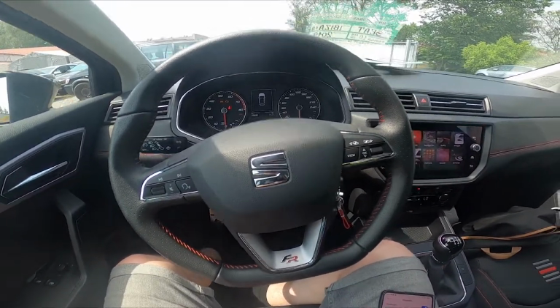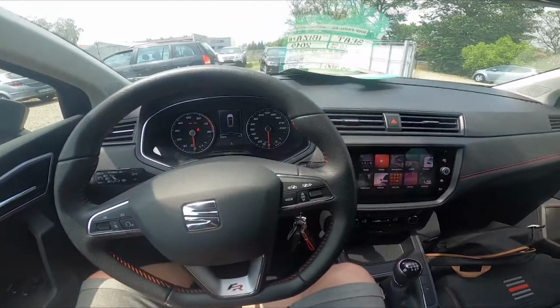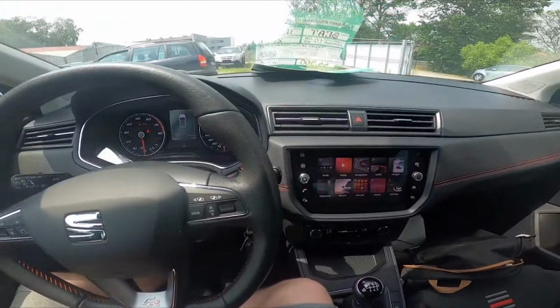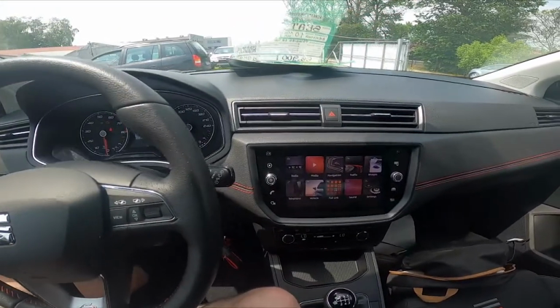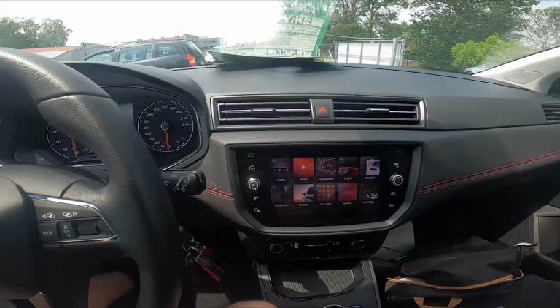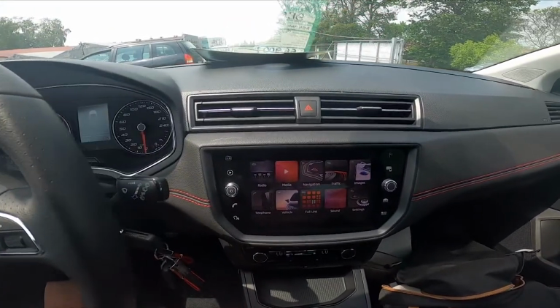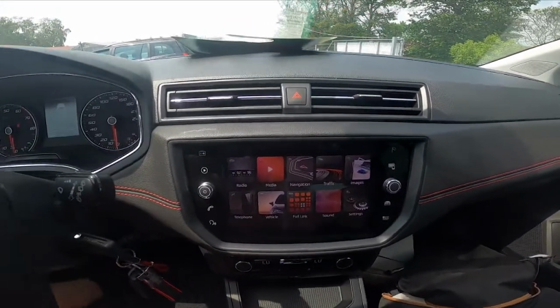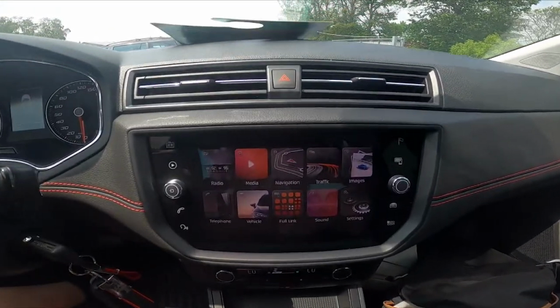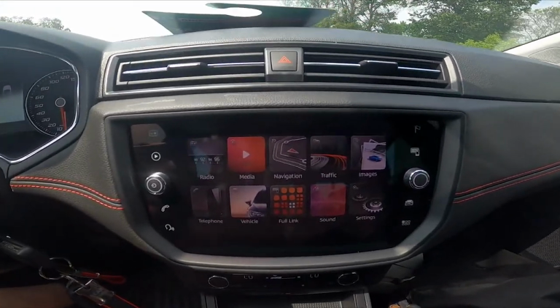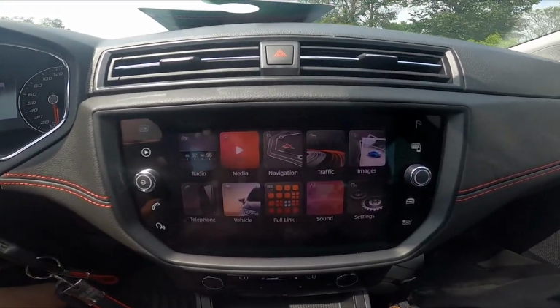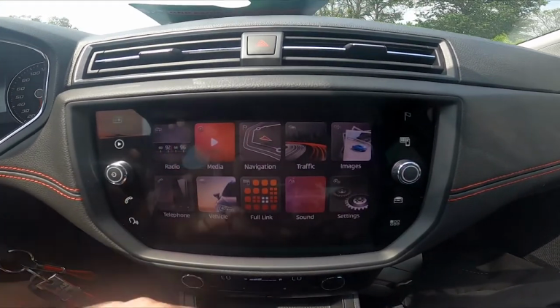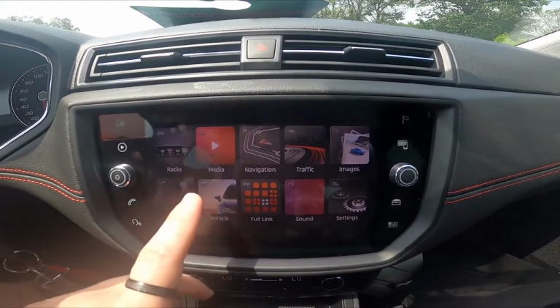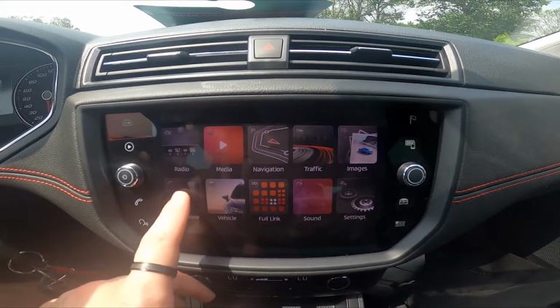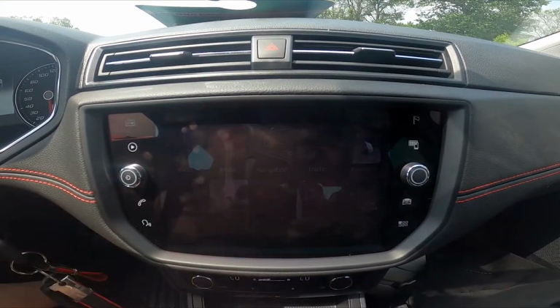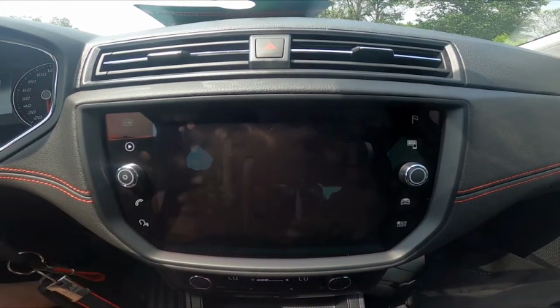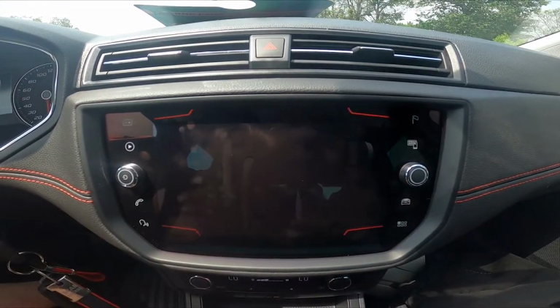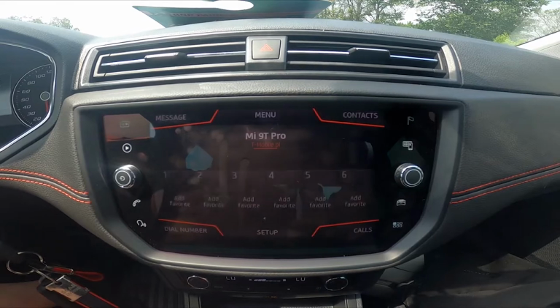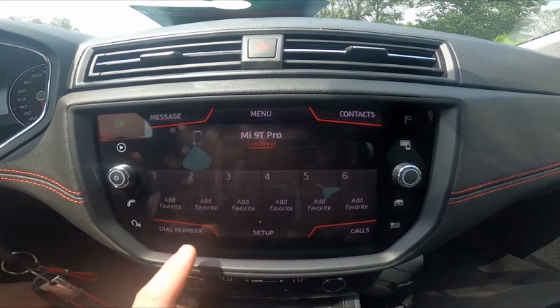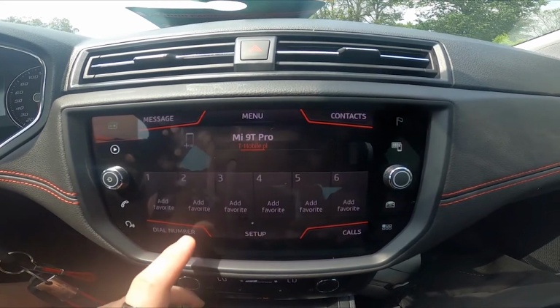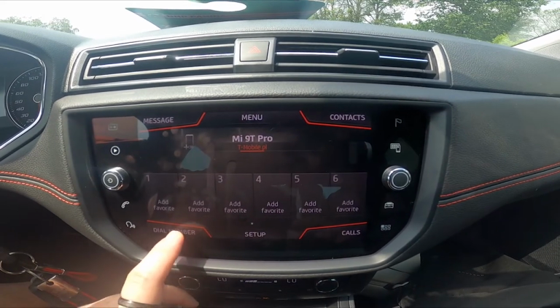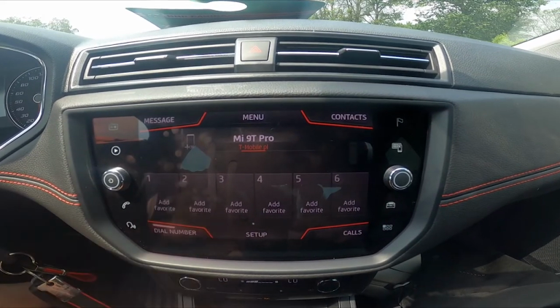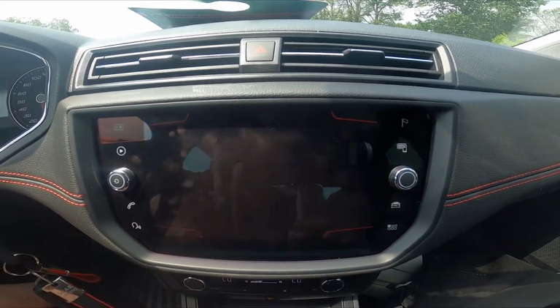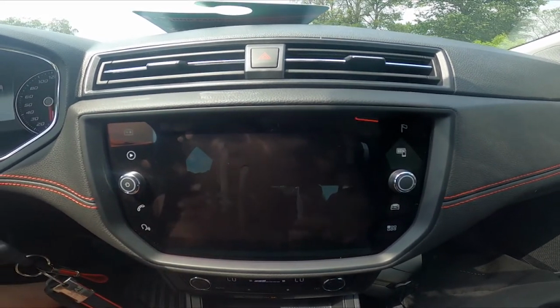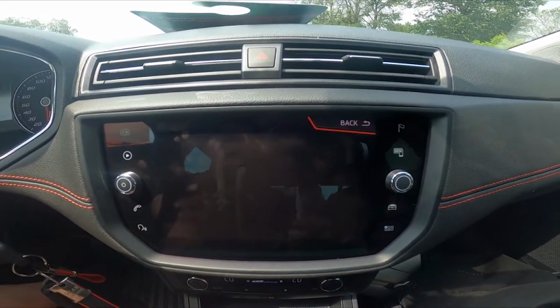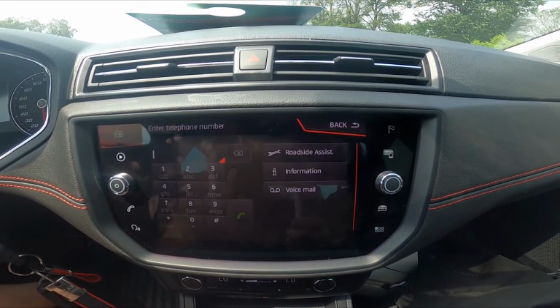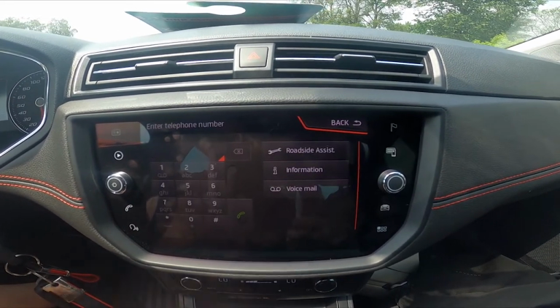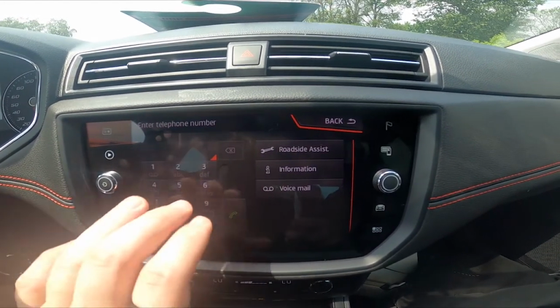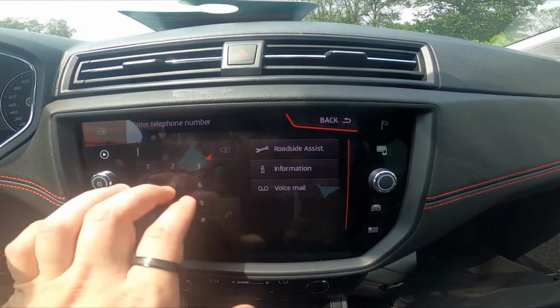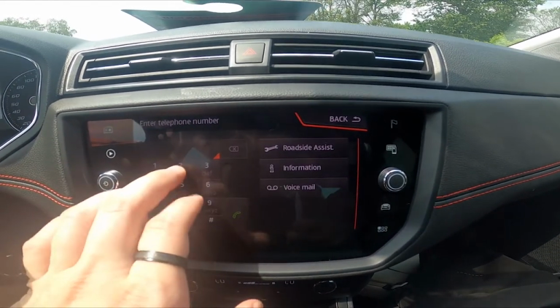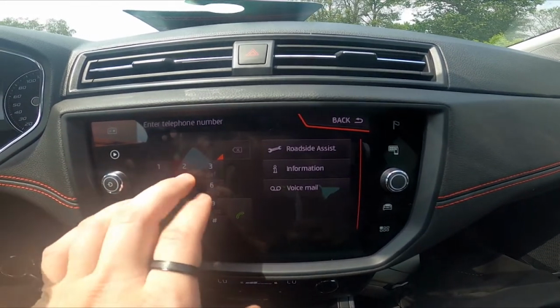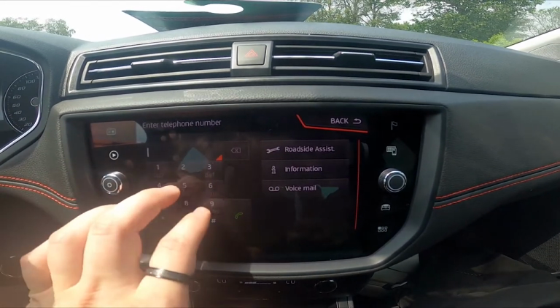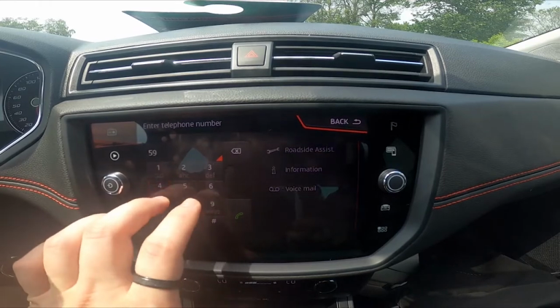In the beginning, make sure that your phone is paired with the car system and go to telephone. Enter dial a number, and now you can enter any number you'd like.